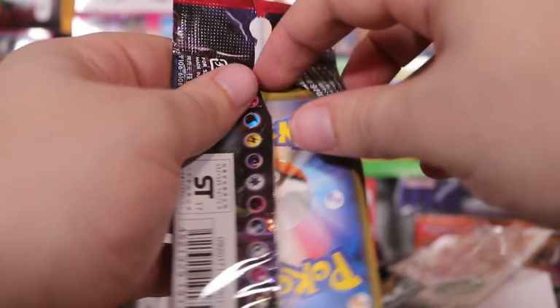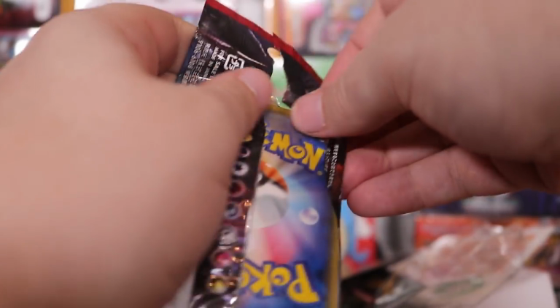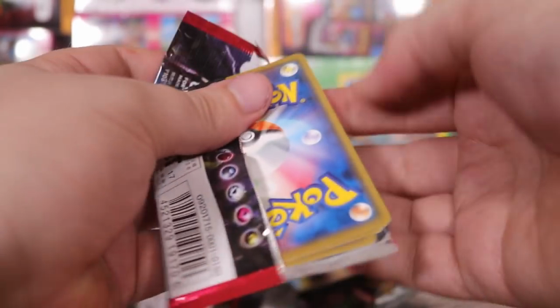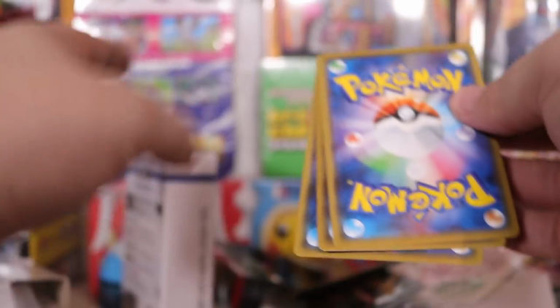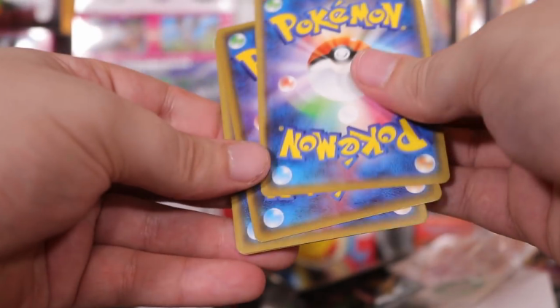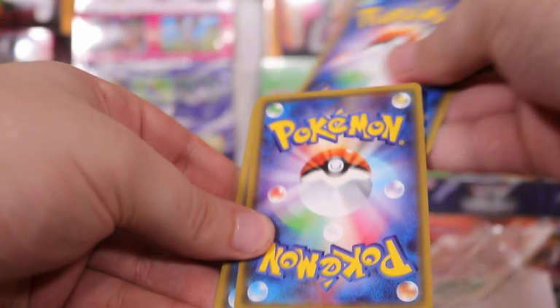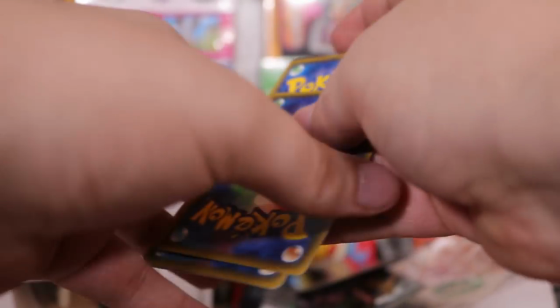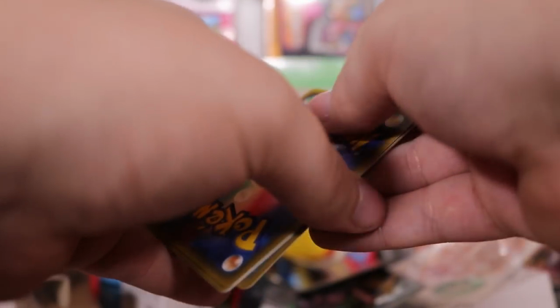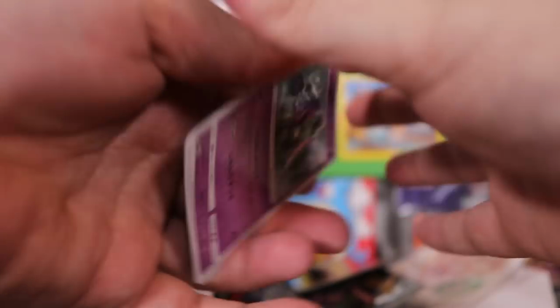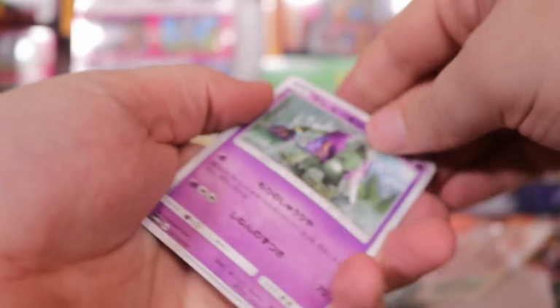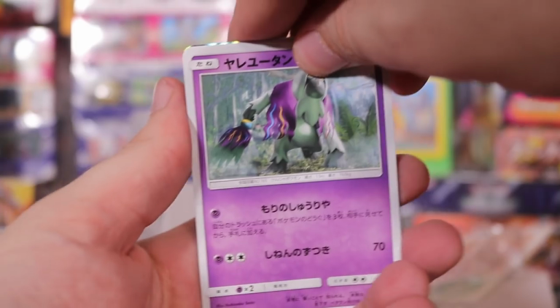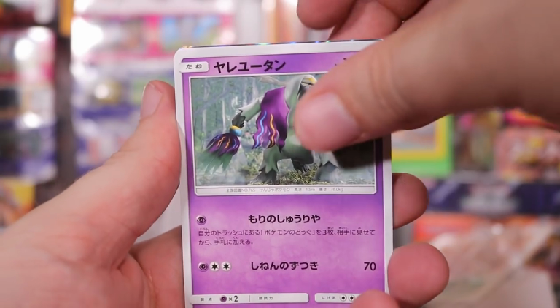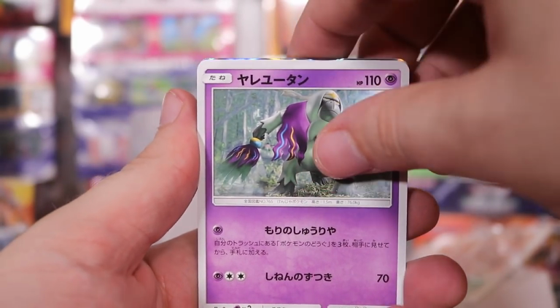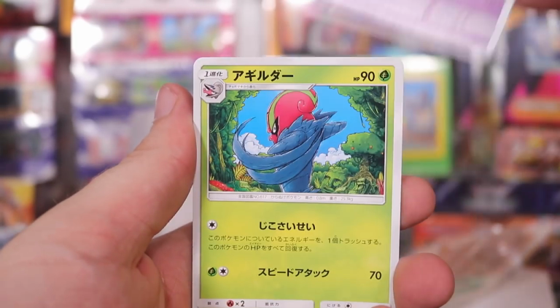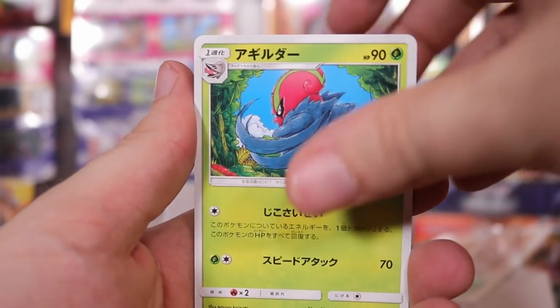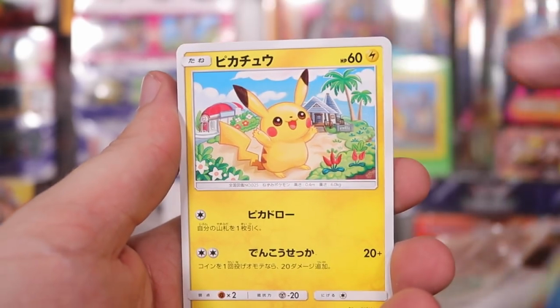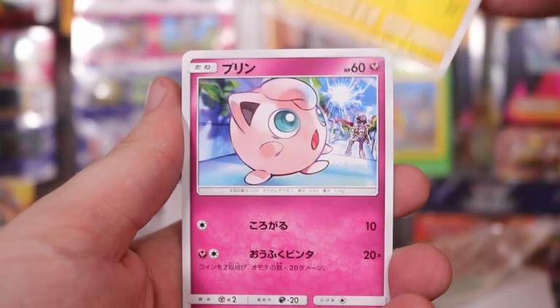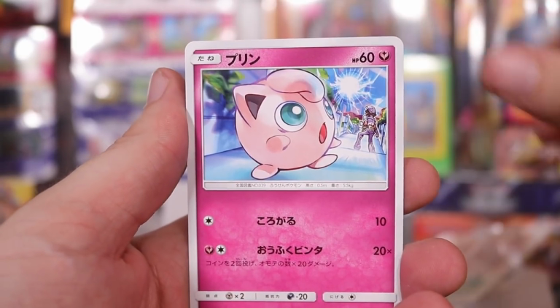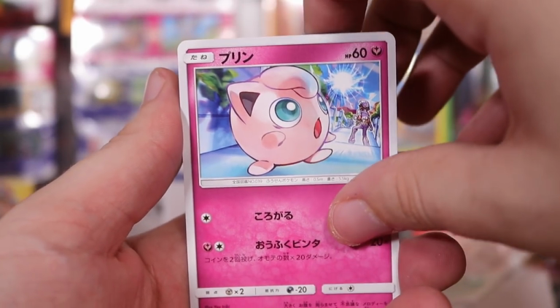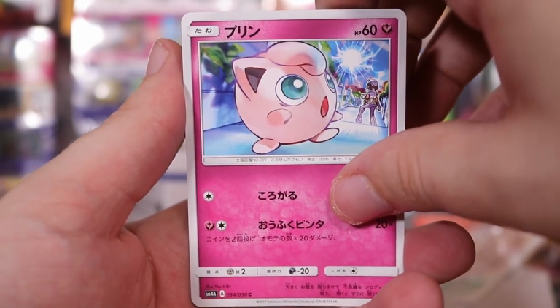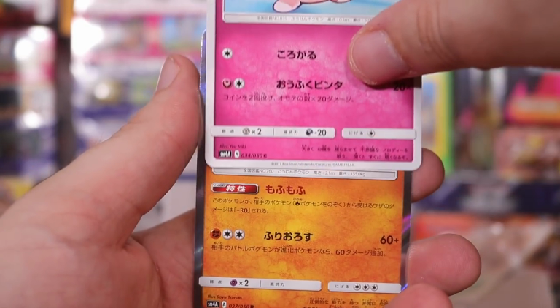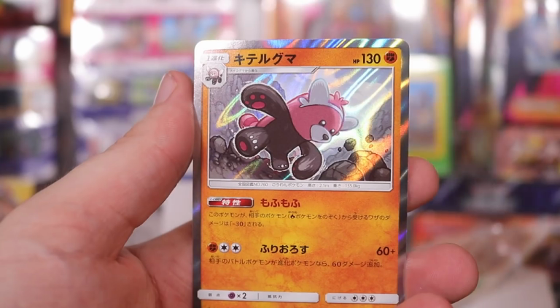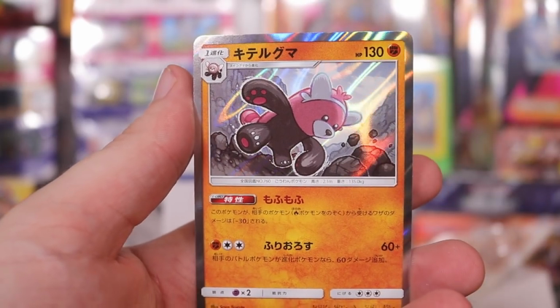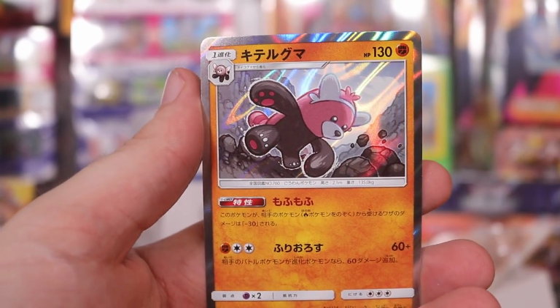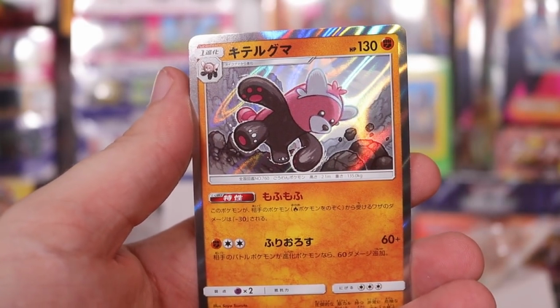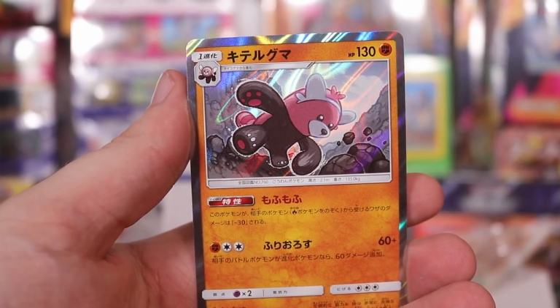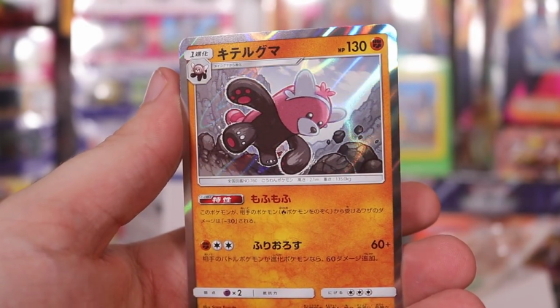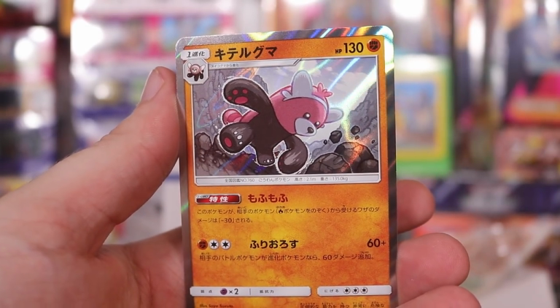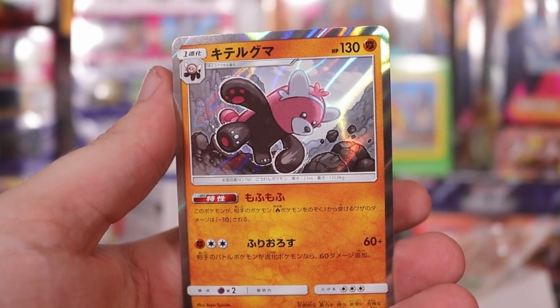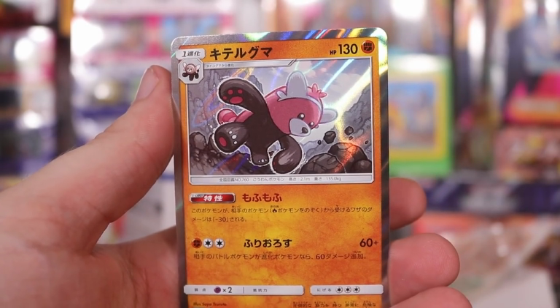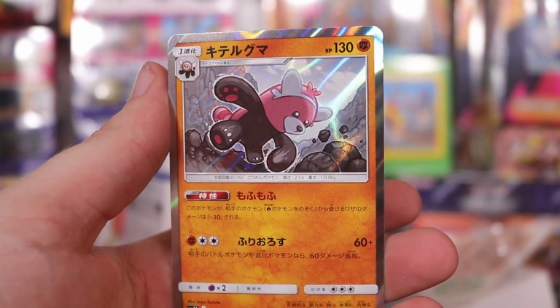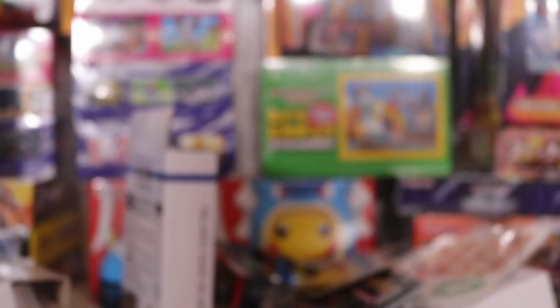I know, I can't stop. One more holo — okay, yeah, we got one more holo, so we can stop here. Let's see who it is. And it's the pink bear. Incredible.